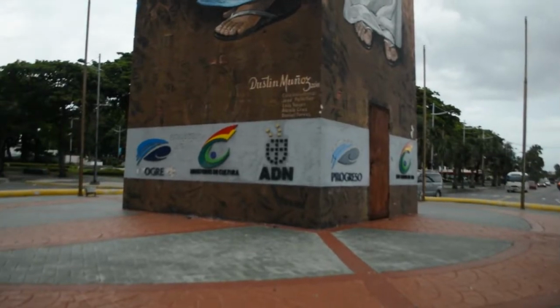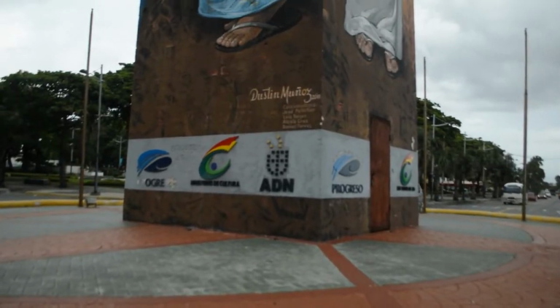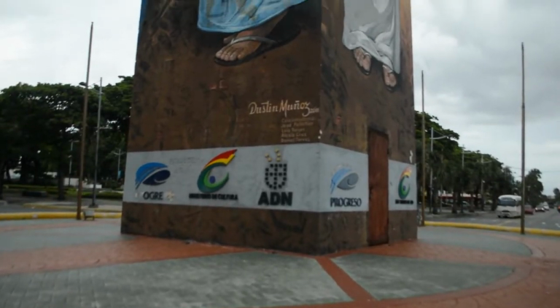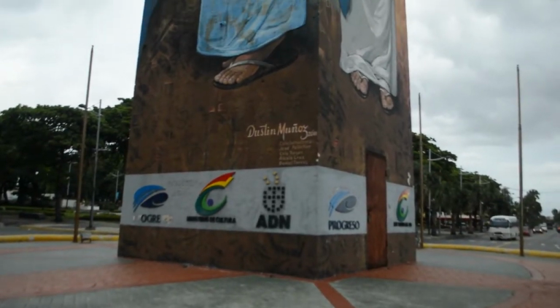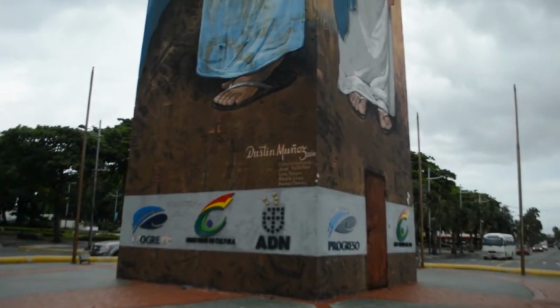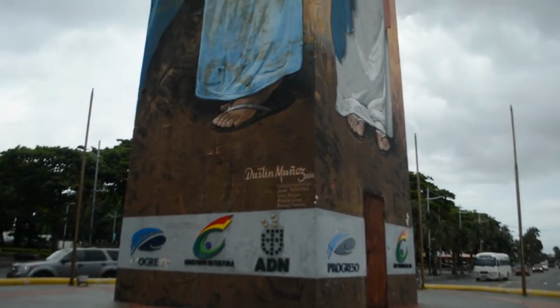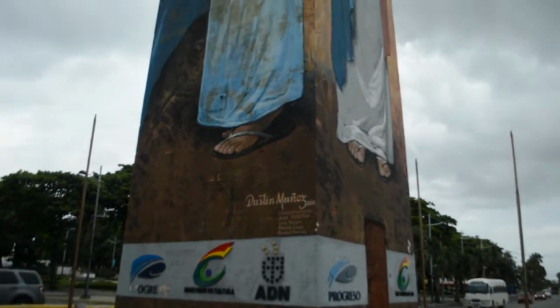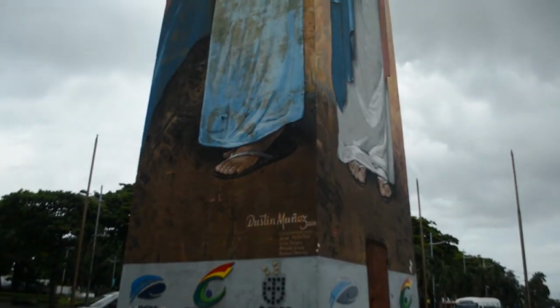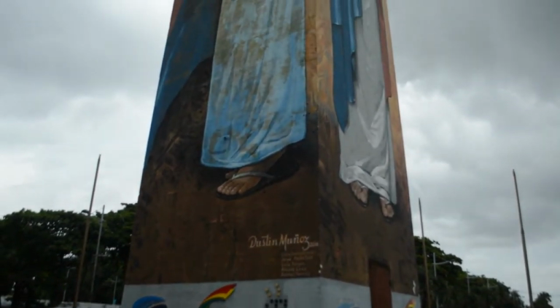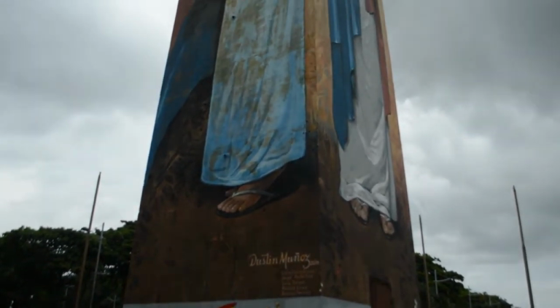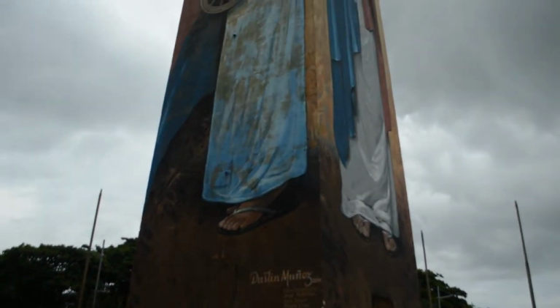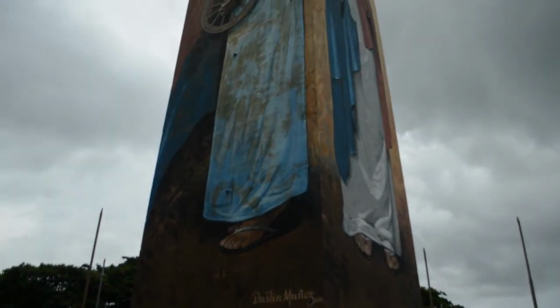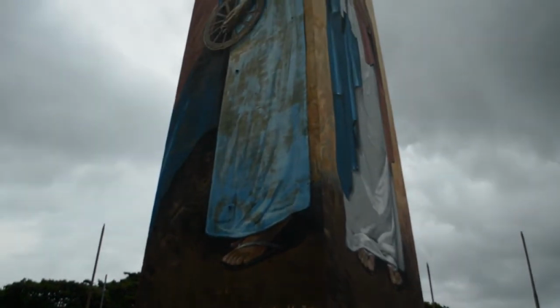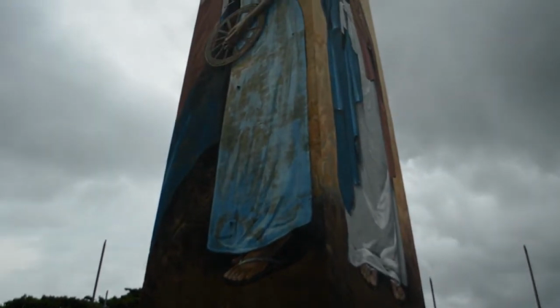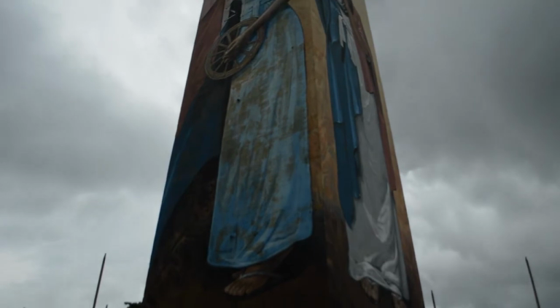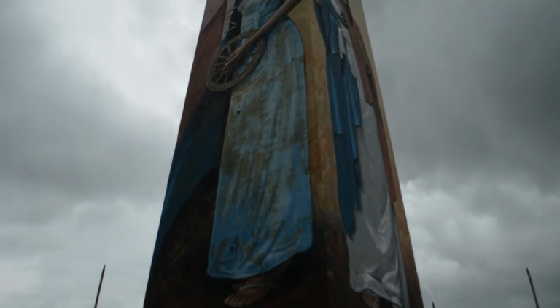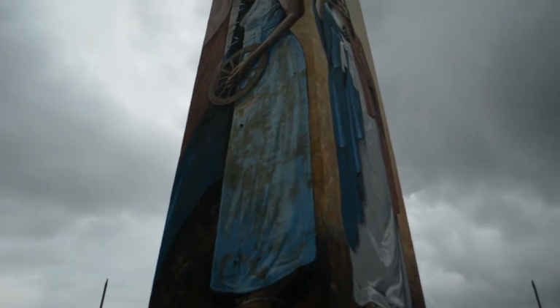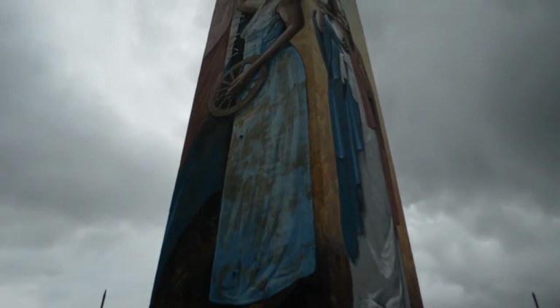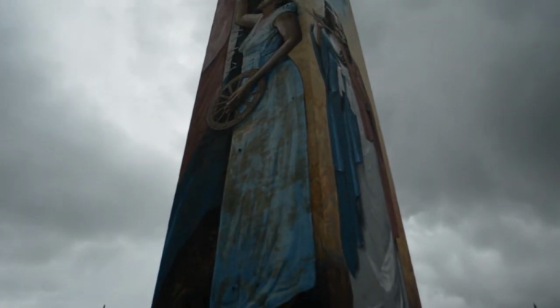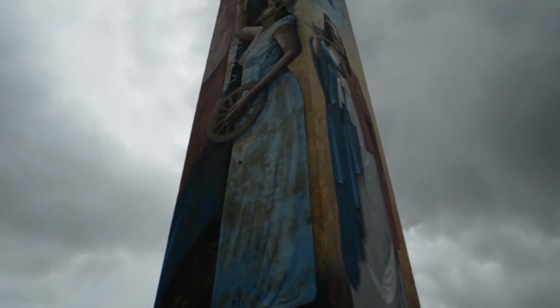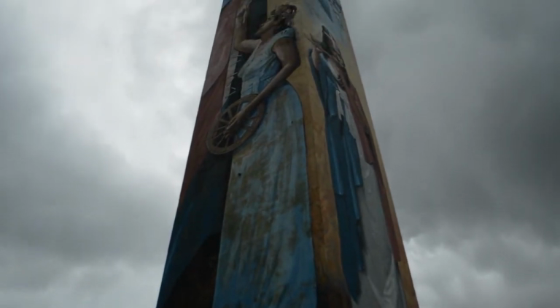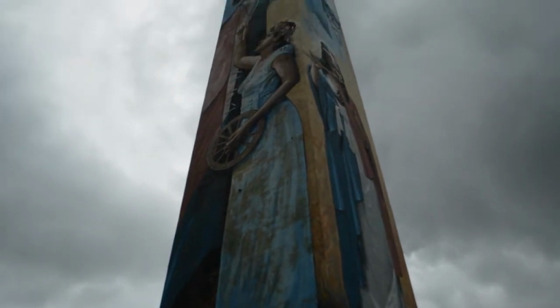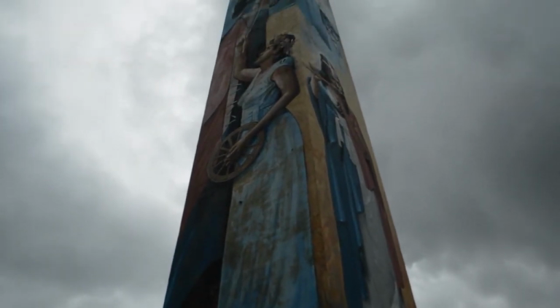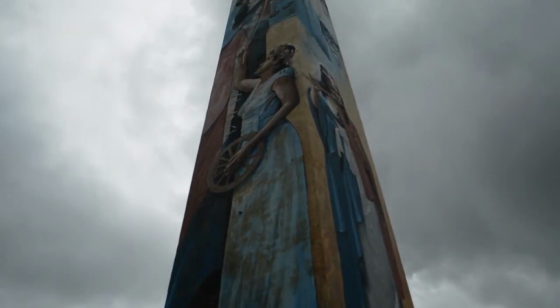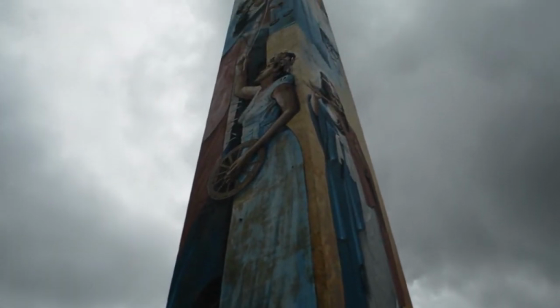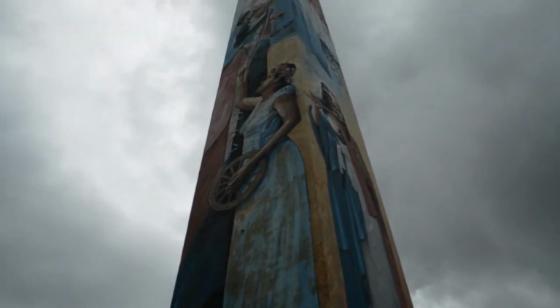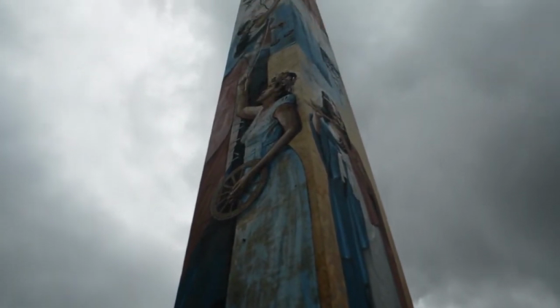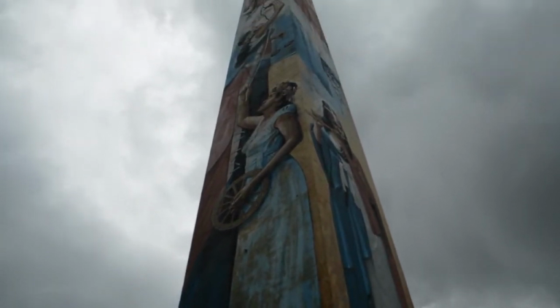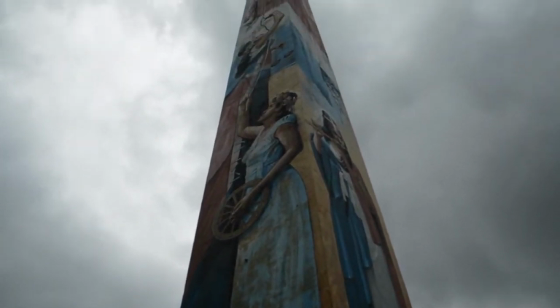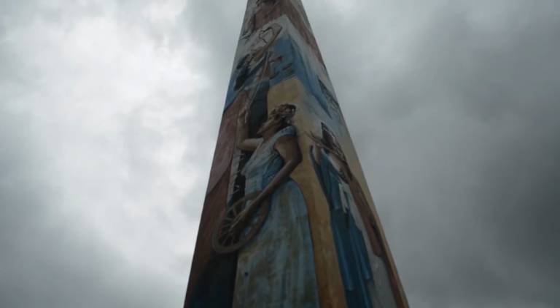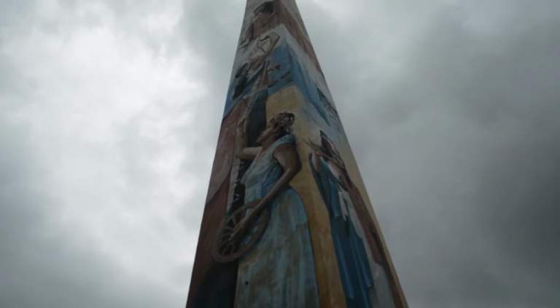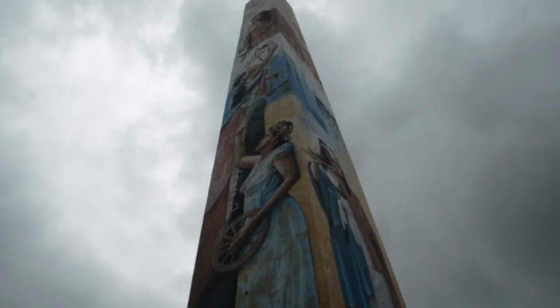Este obelisco fue construido para satisfacer la megalomanía de Rafael Leonidas Trujillo, pintado por Amaya Salazar con la imagen de la mariposa en honor a la sacrificada hermana Mirabal.